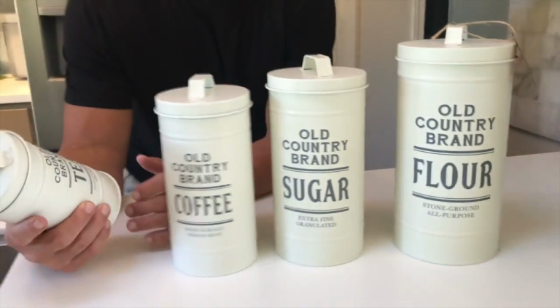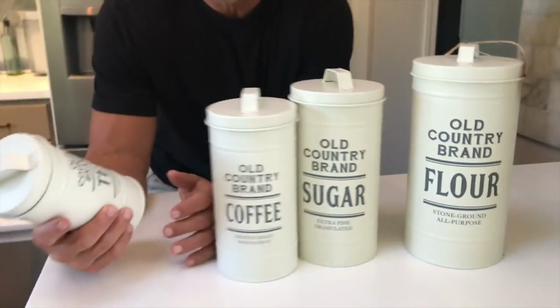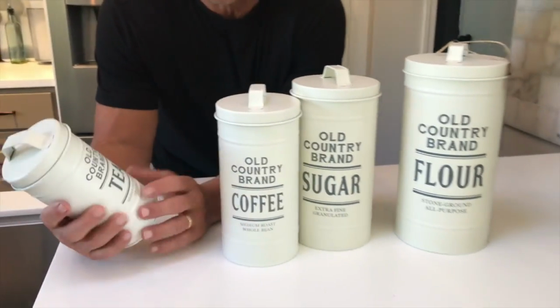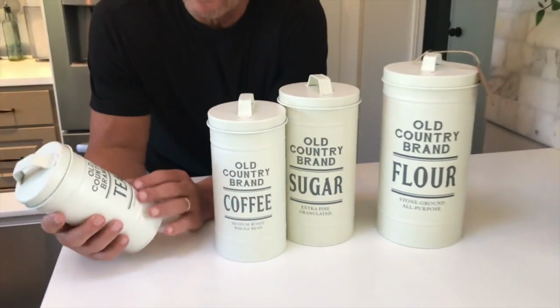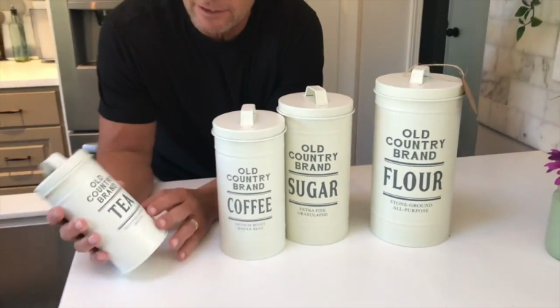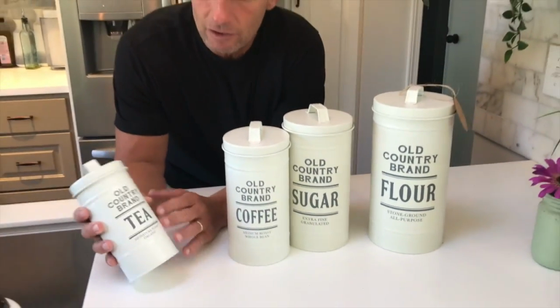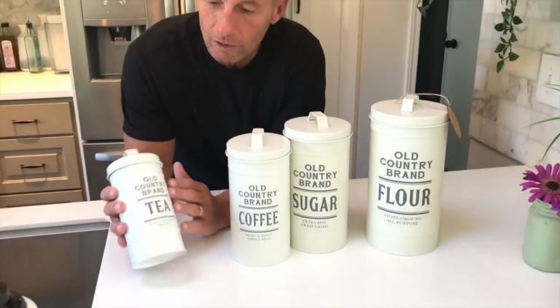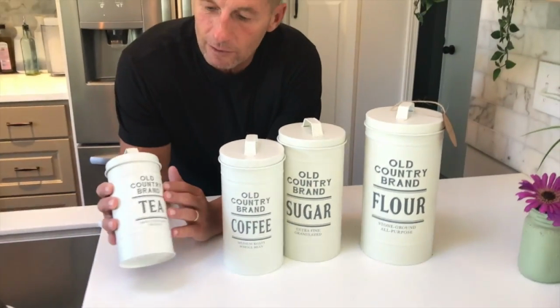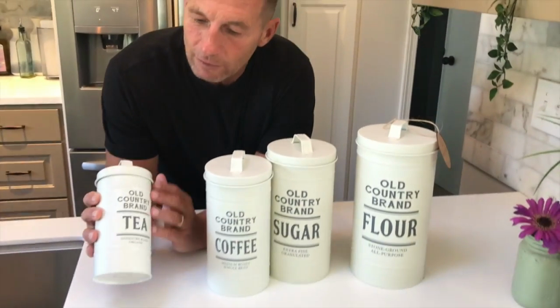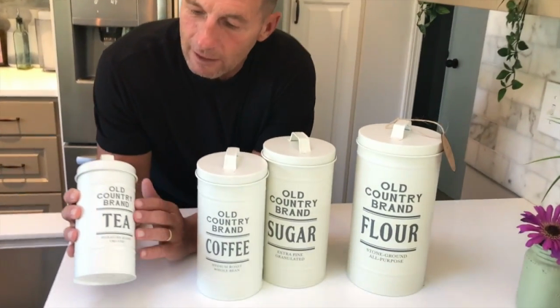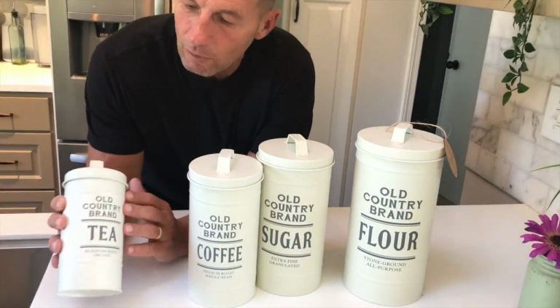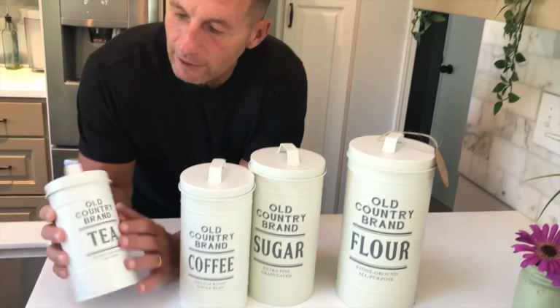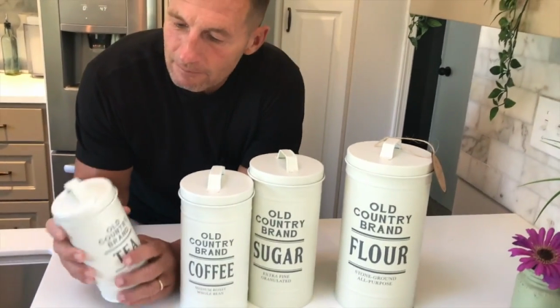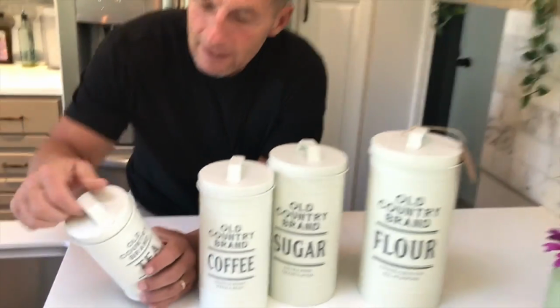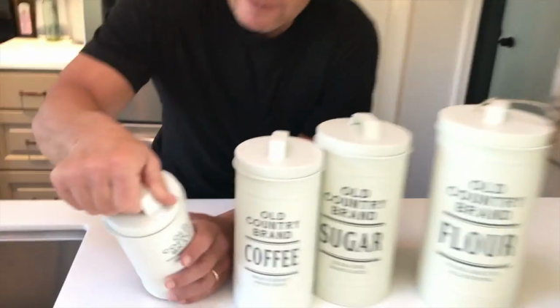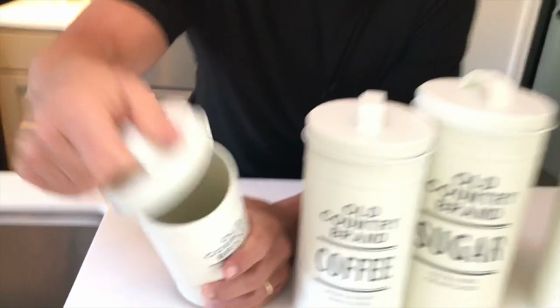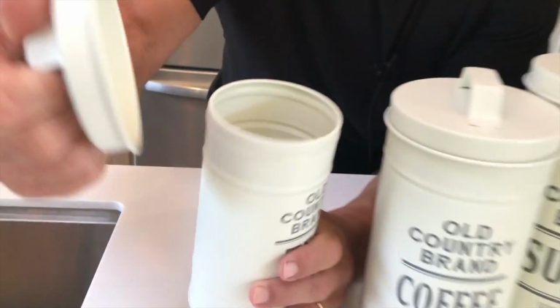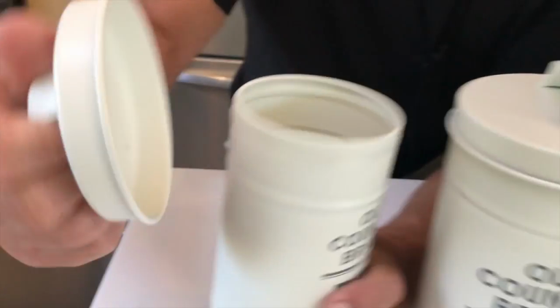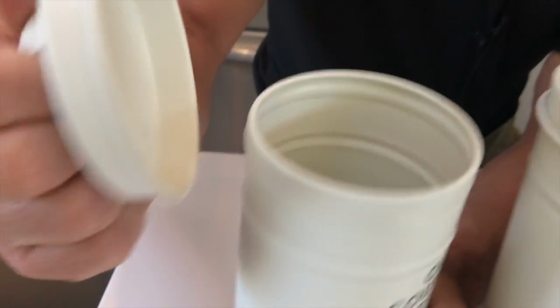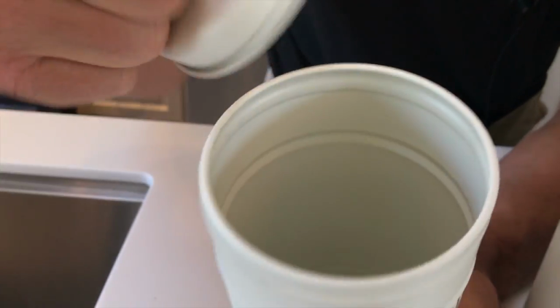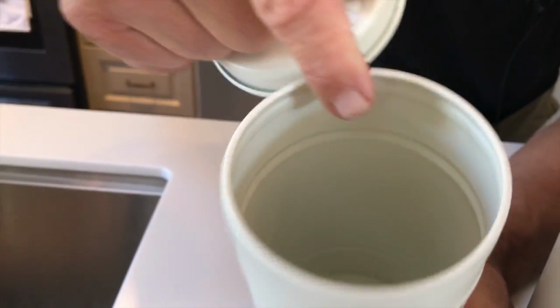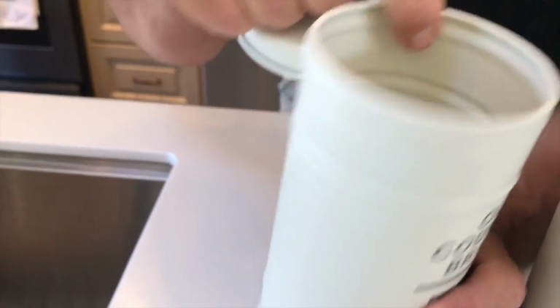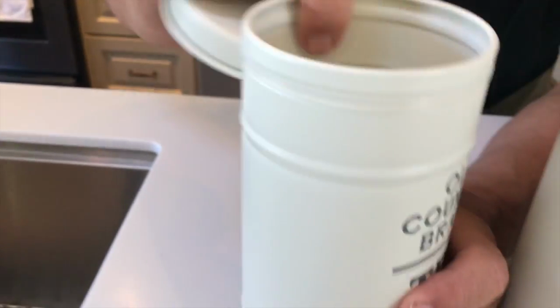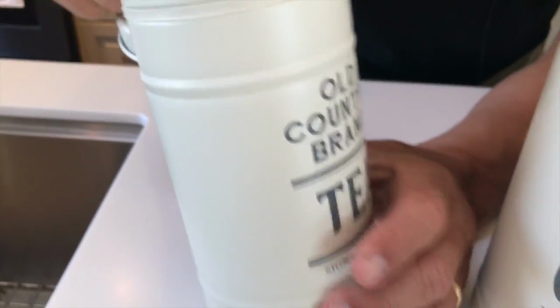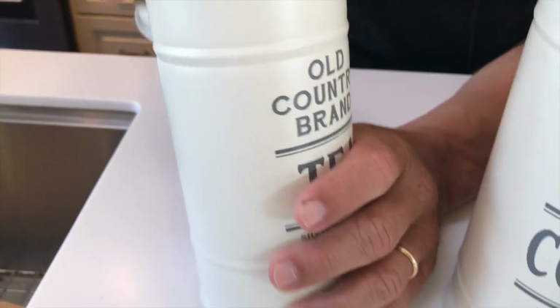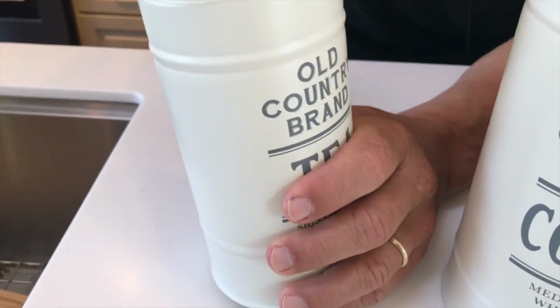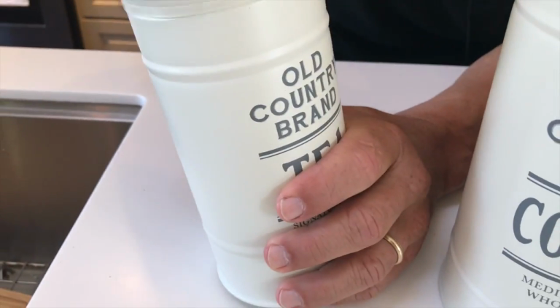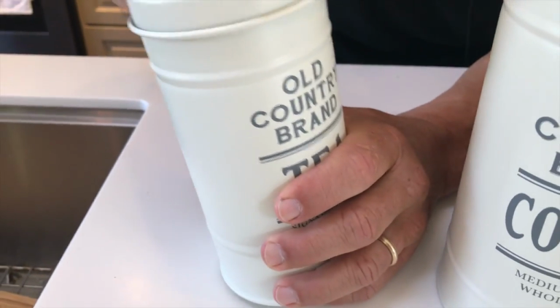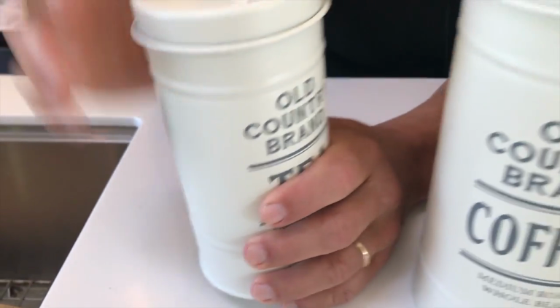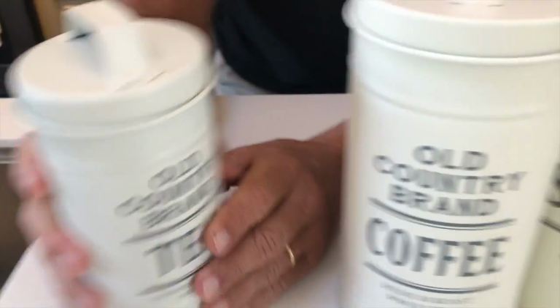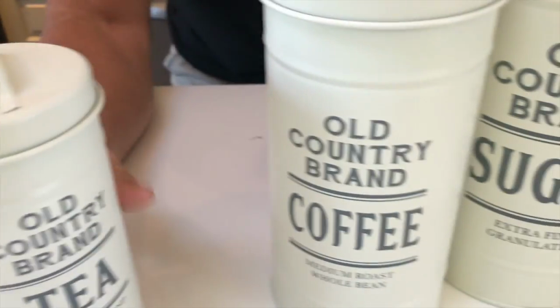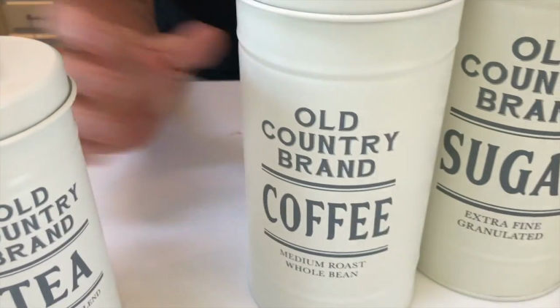It's kind of like a vintage look to it. So if you pull in here, these have these little nice metal caps. You can put your tea bags in here. Obviously, they're labeled, which is awesome.